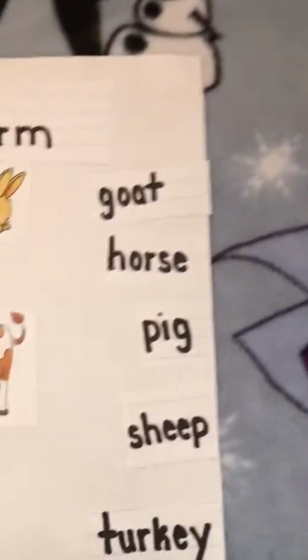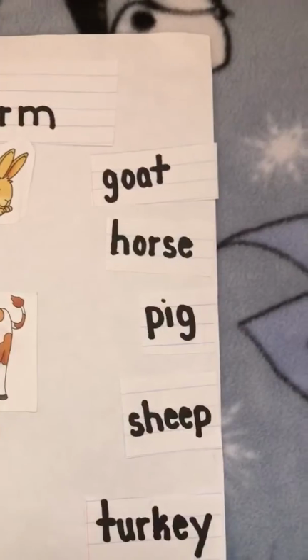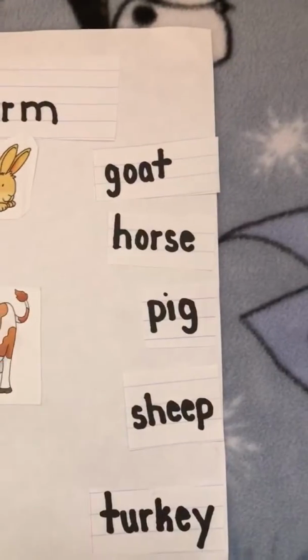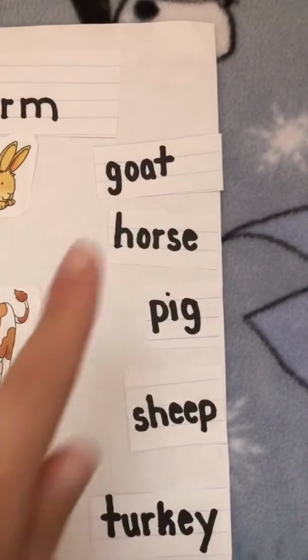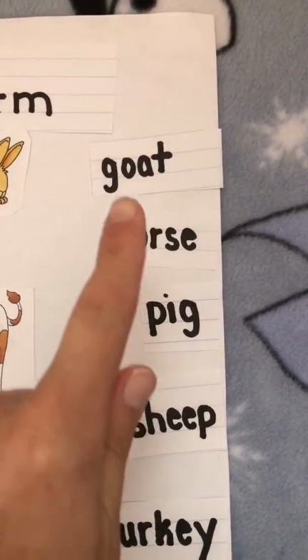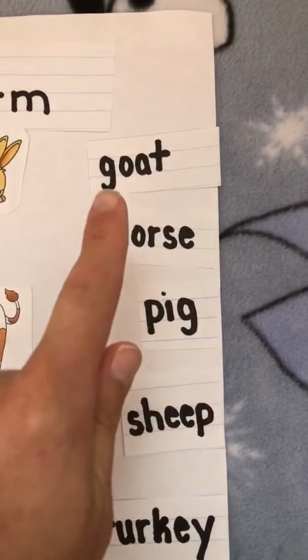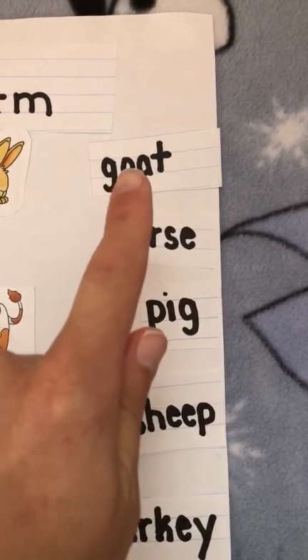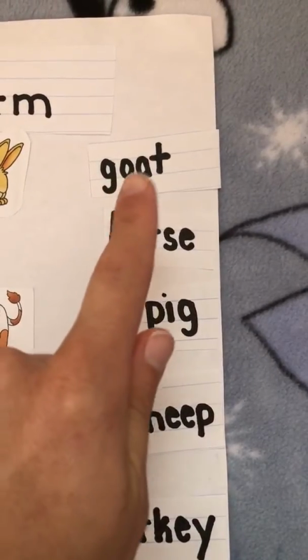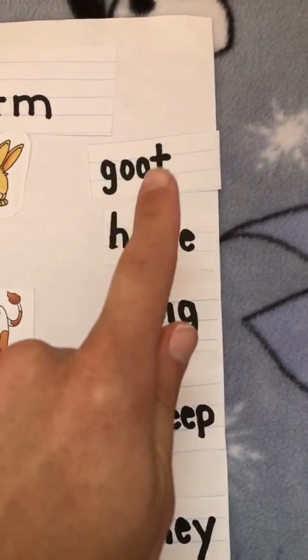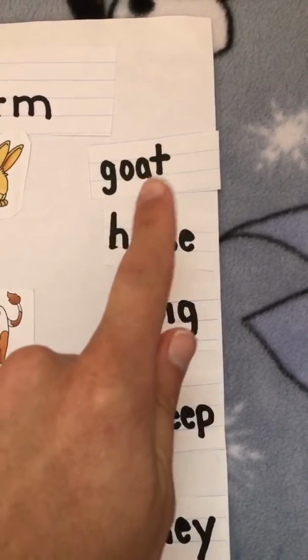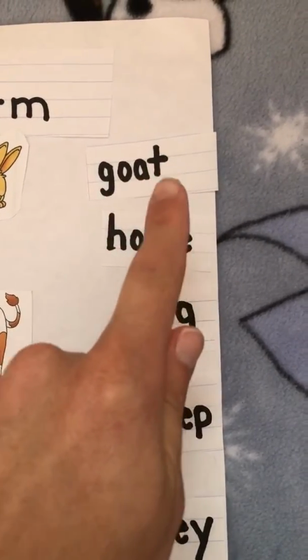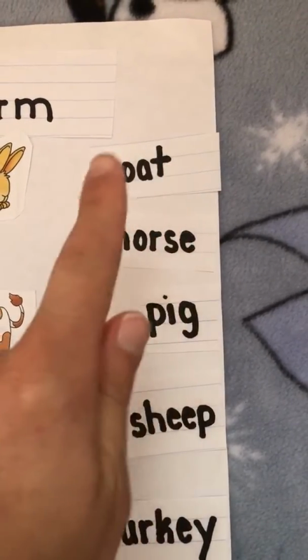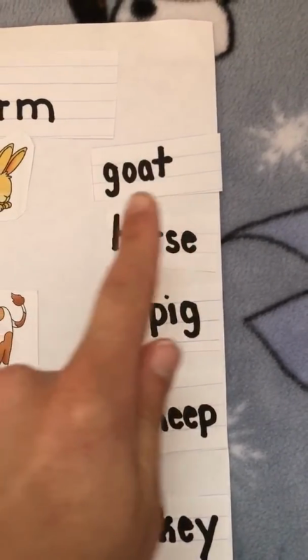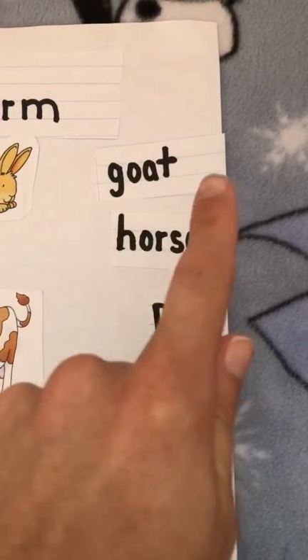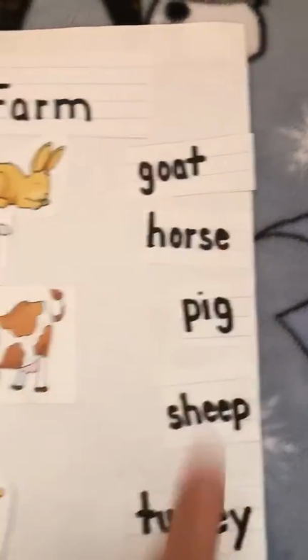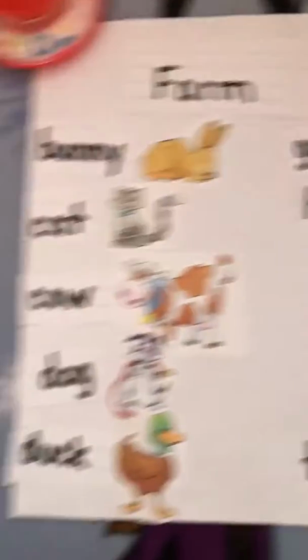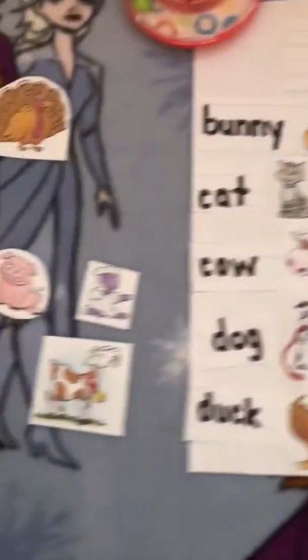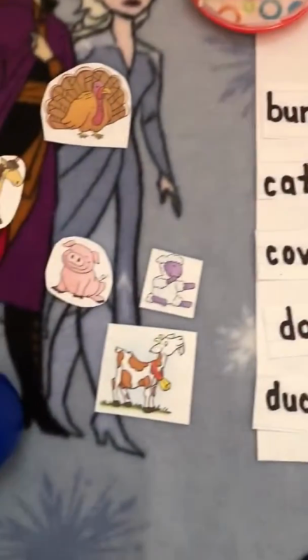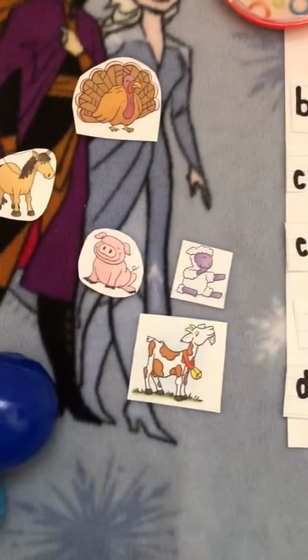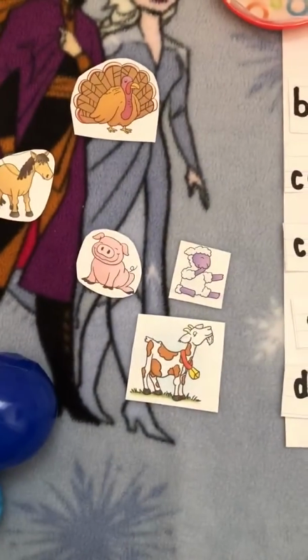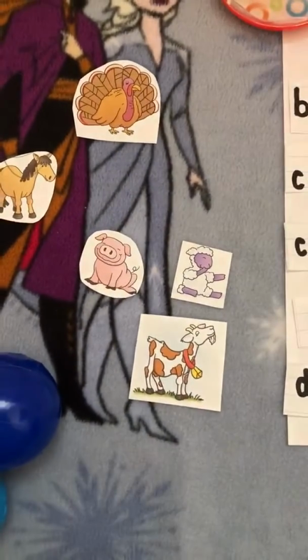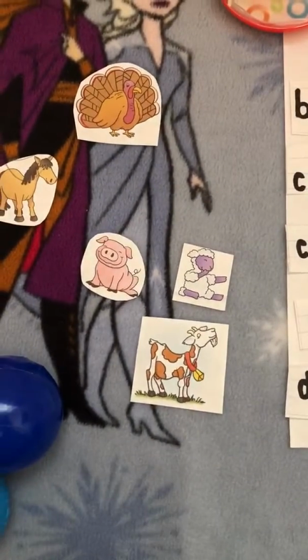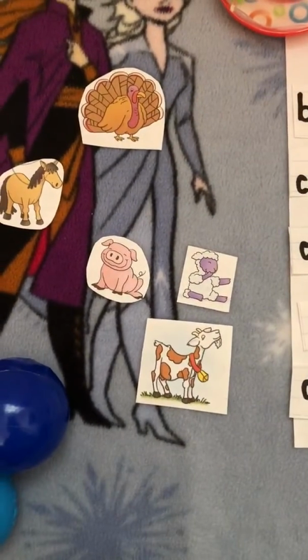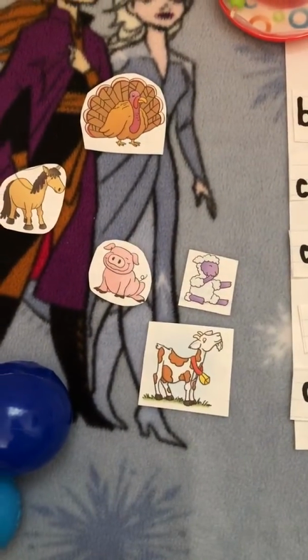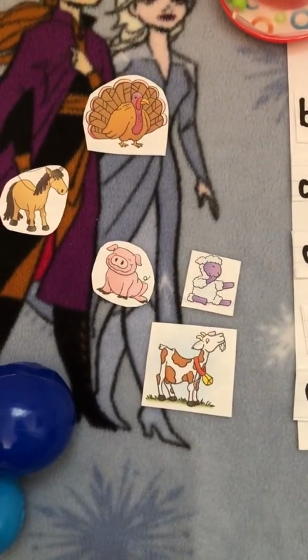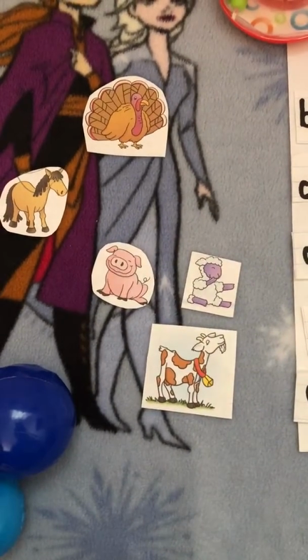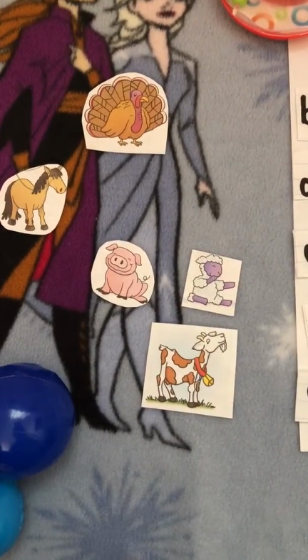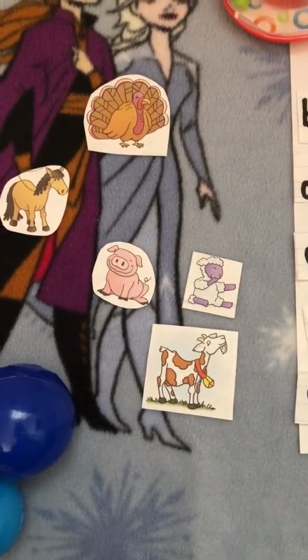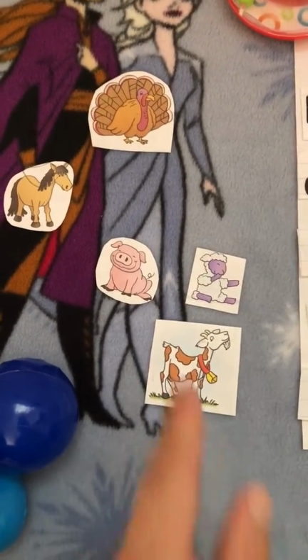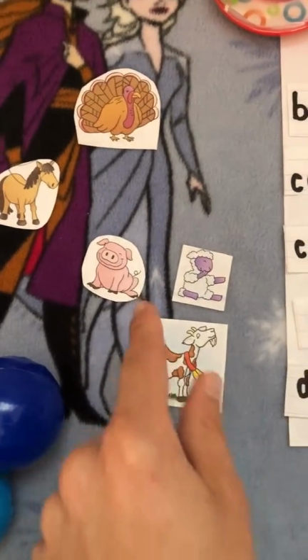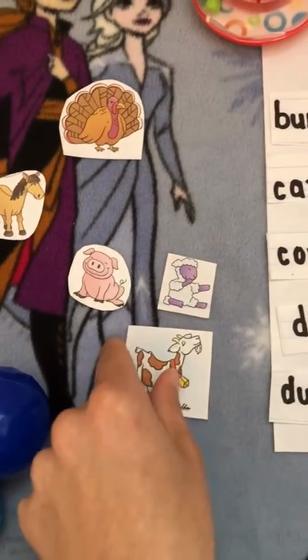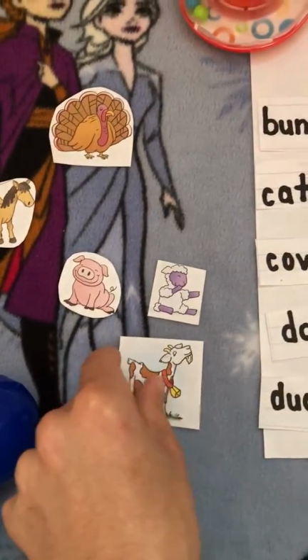Next is the word g-o-a-t, goat. Can you find the goat? He has a bell around his neck. Here he is.